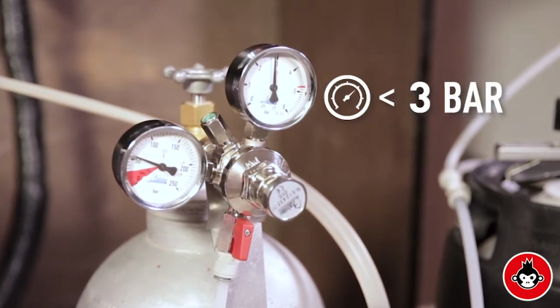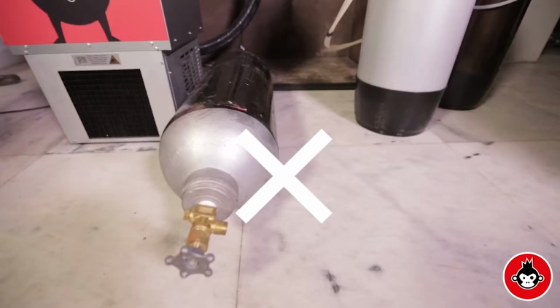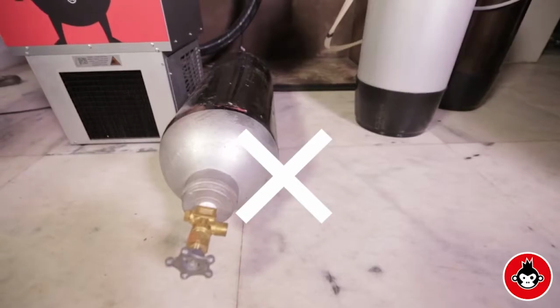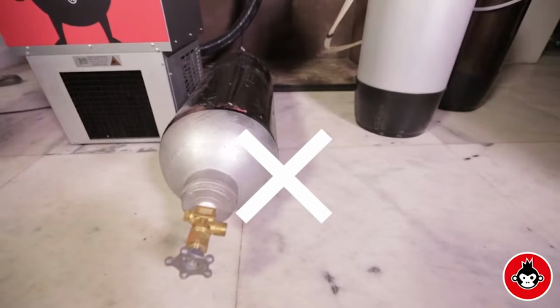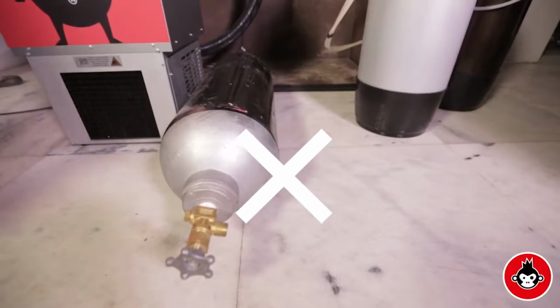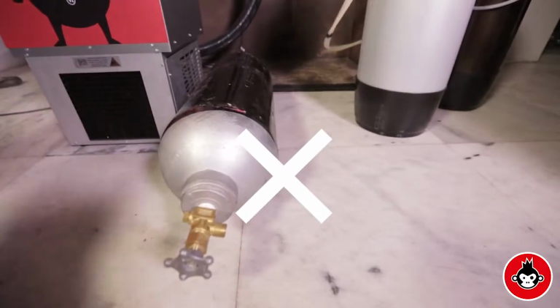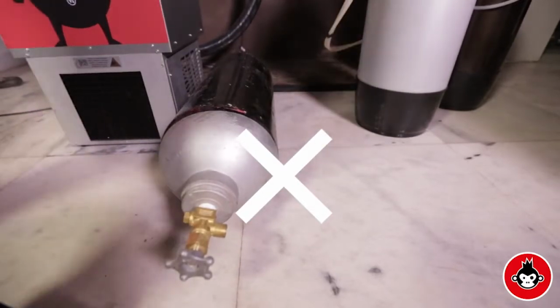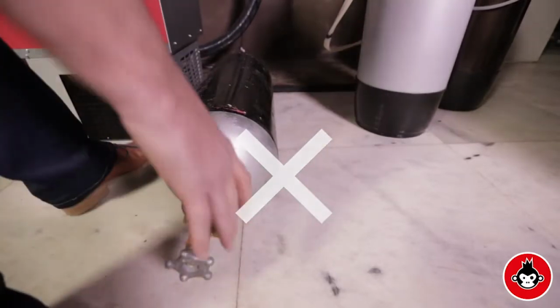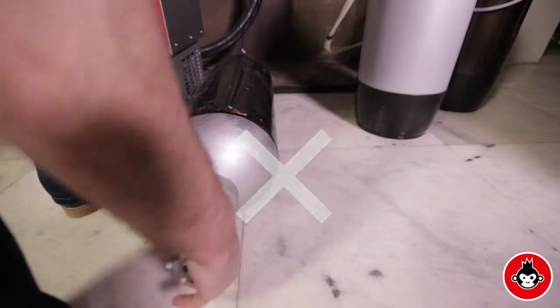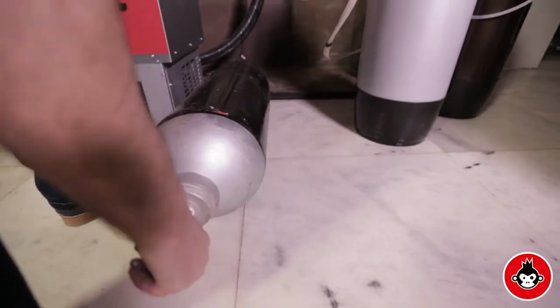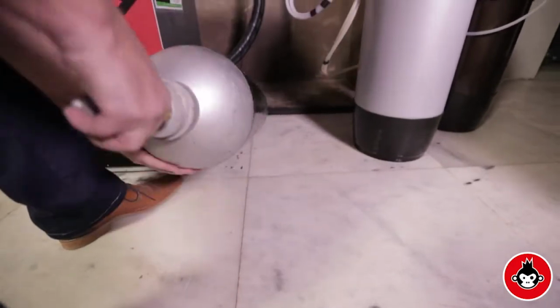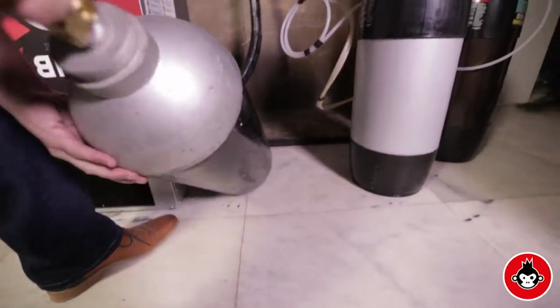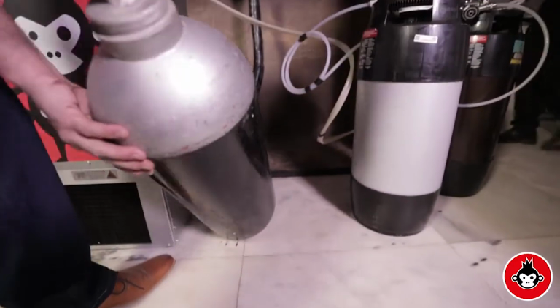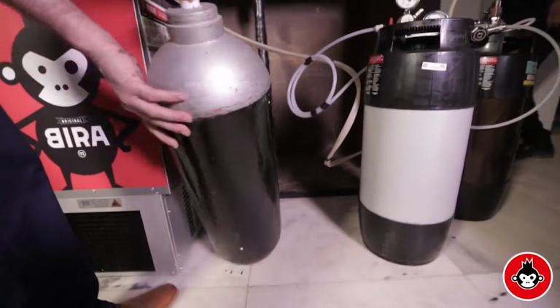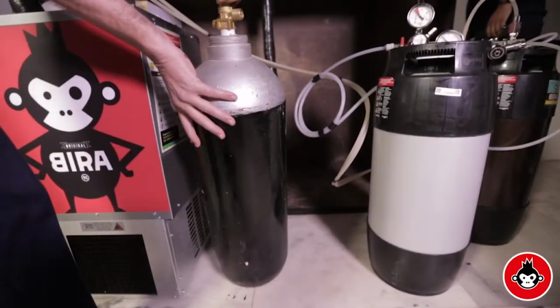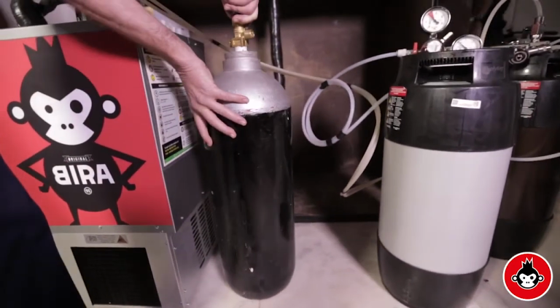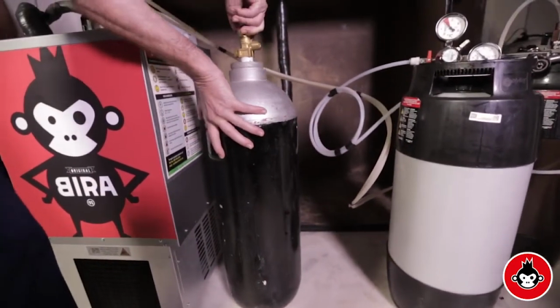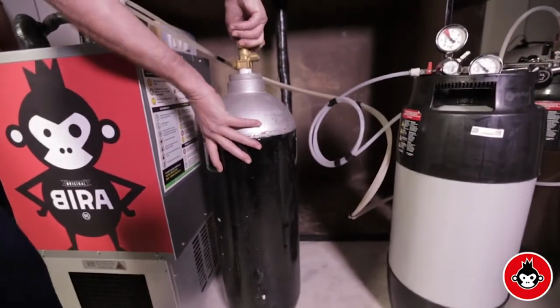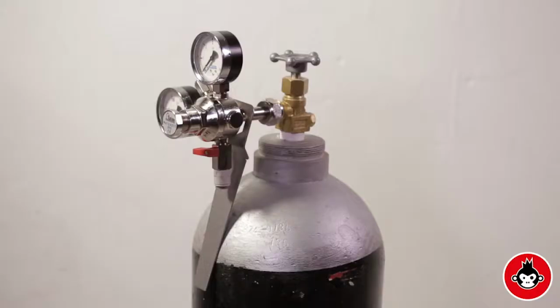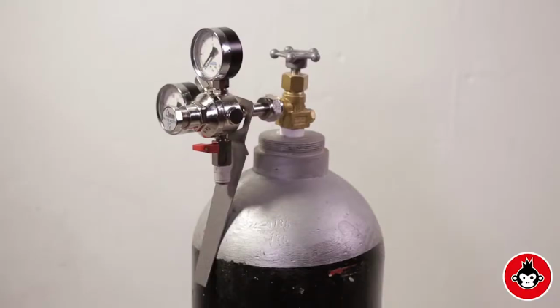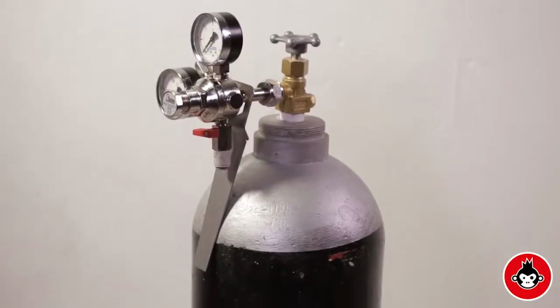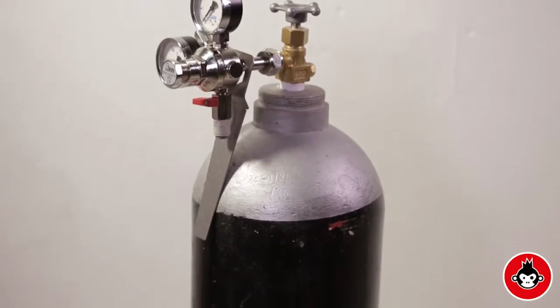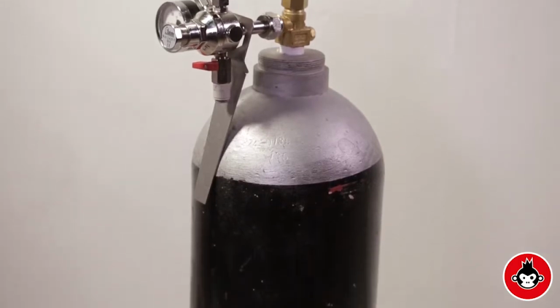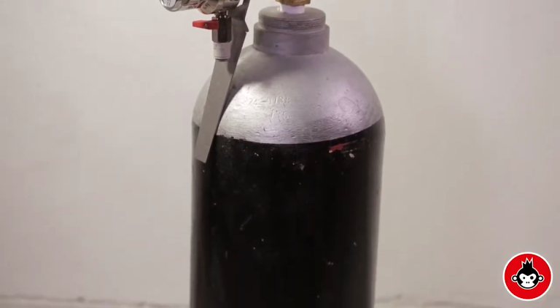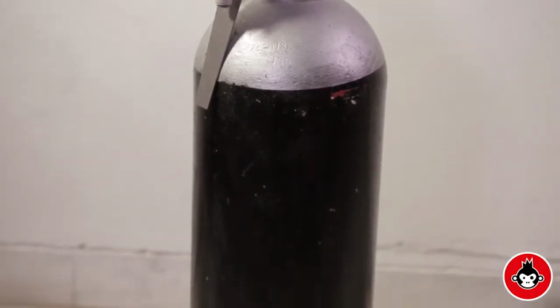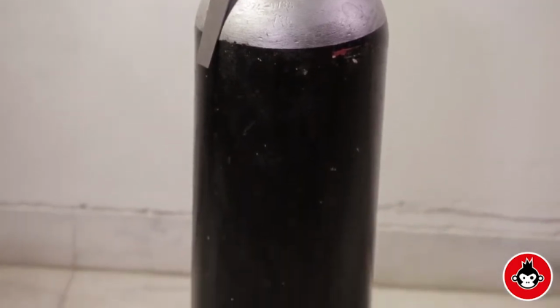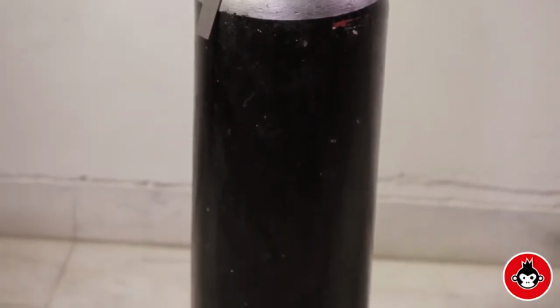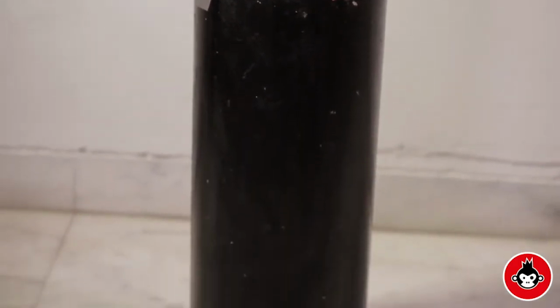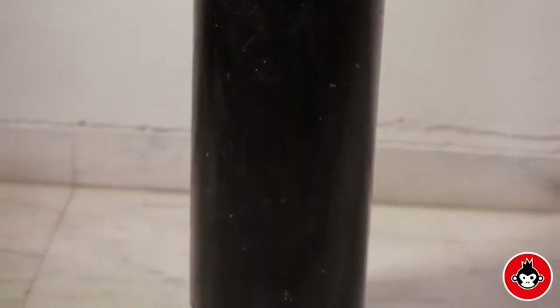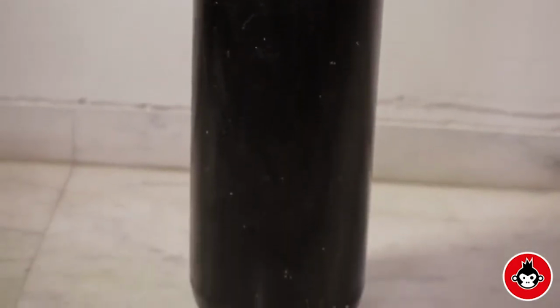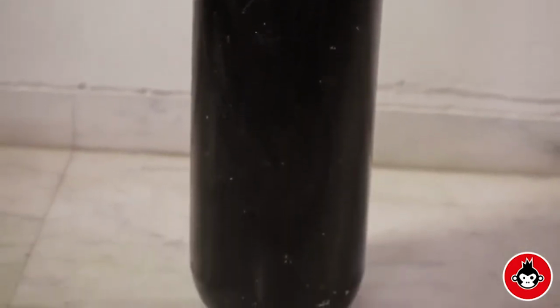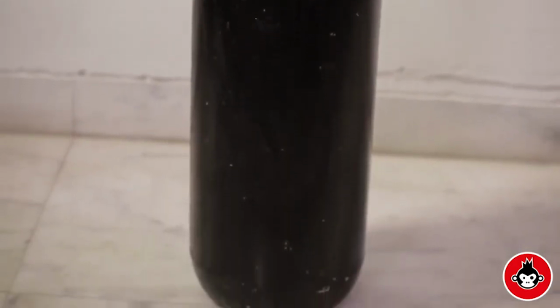The CO2 cylinder should be kept in a vertical position on a stable surface. If possible, the cylinder should be clamped to a wall. Ensure to use only food grade CO2.